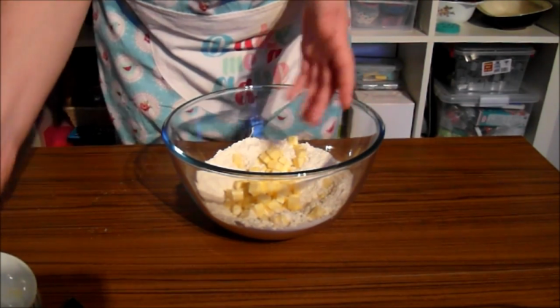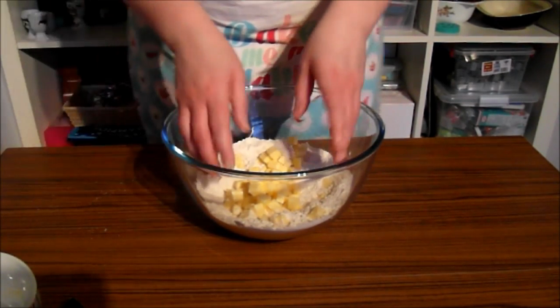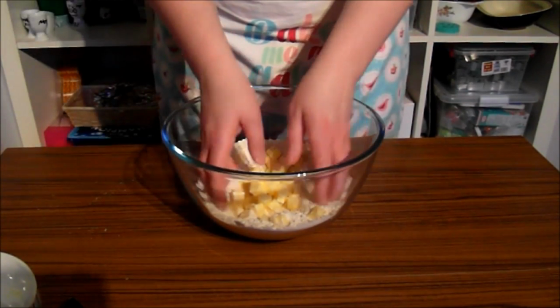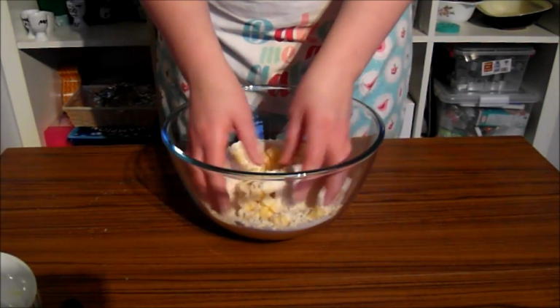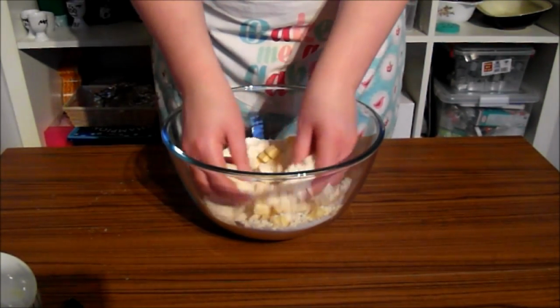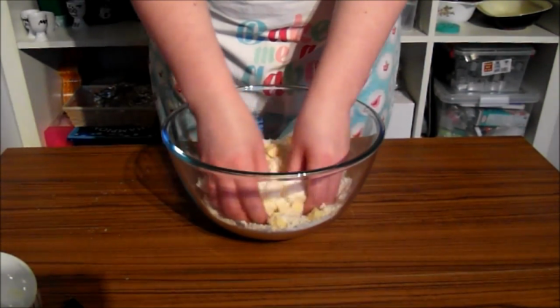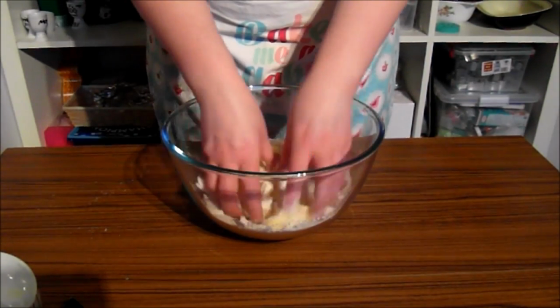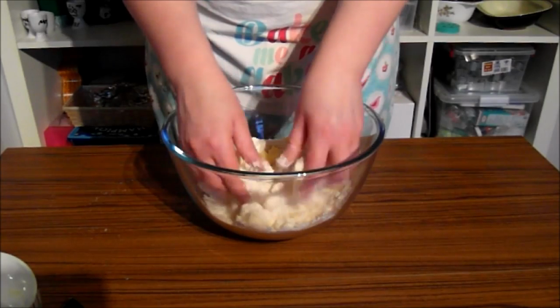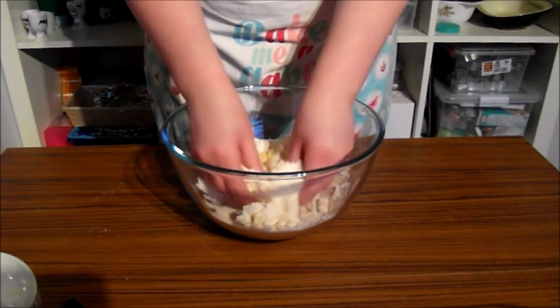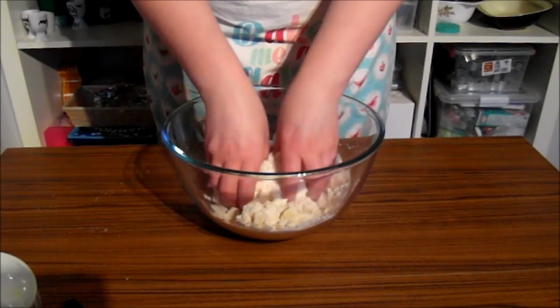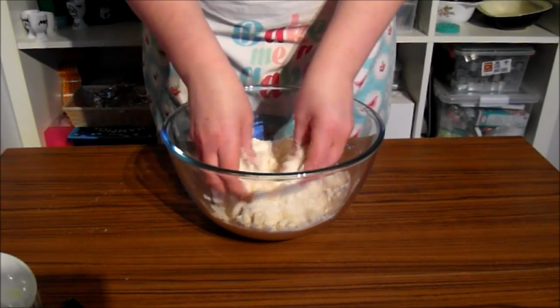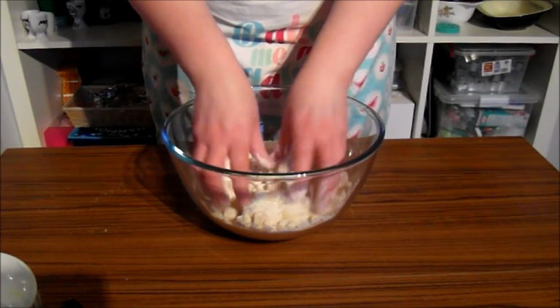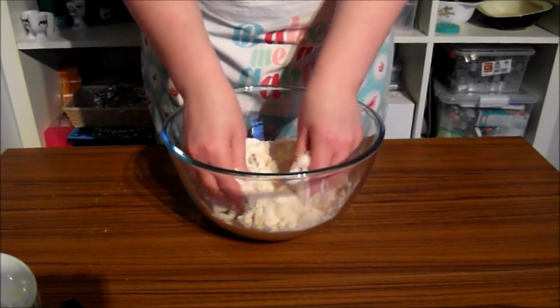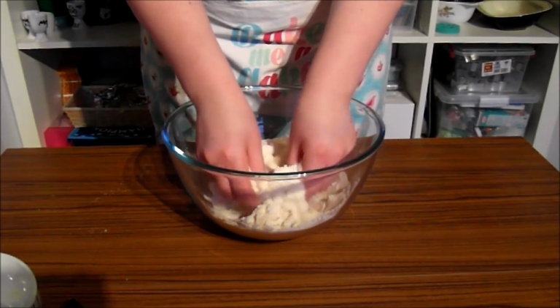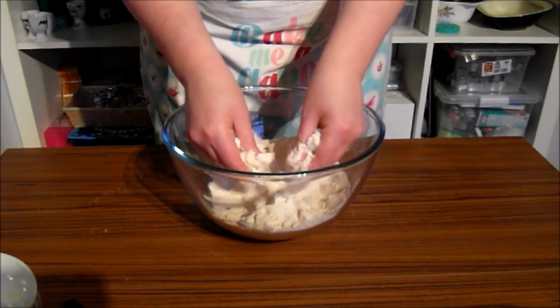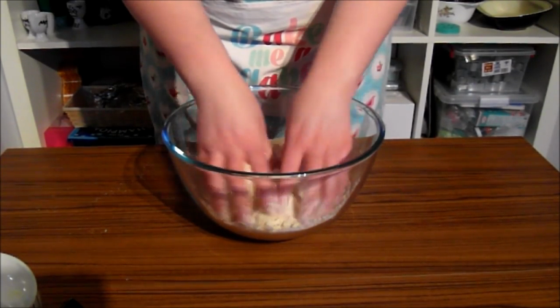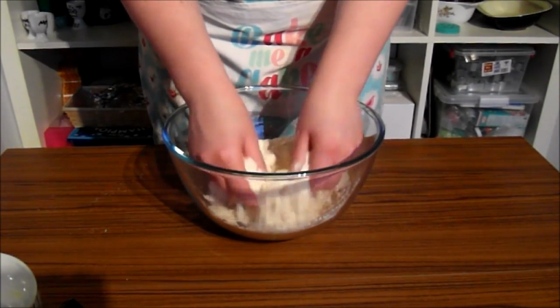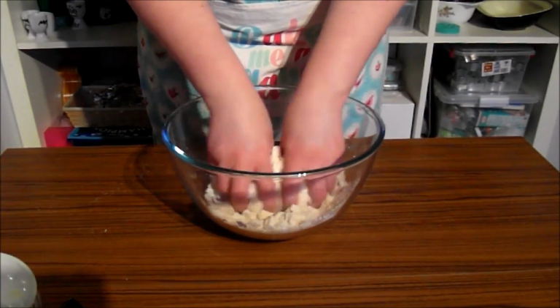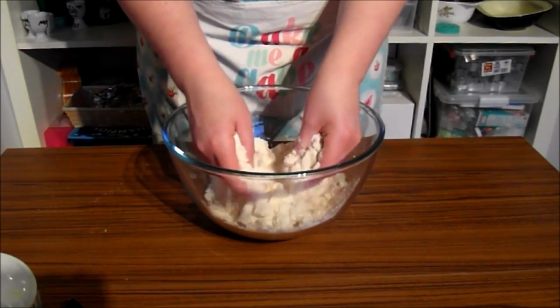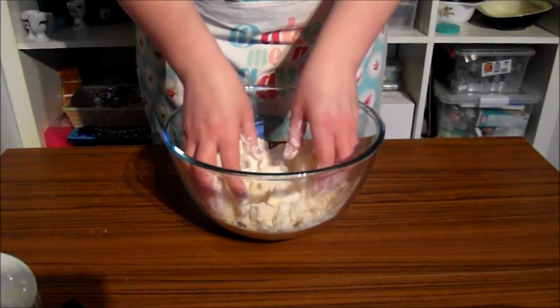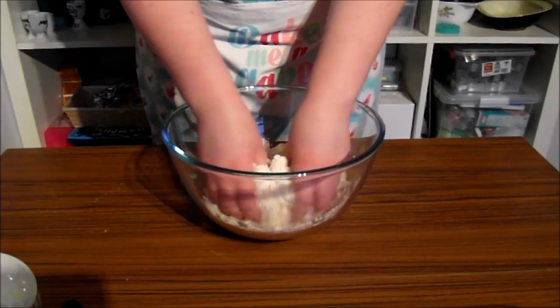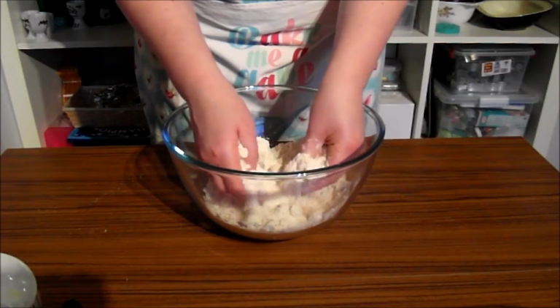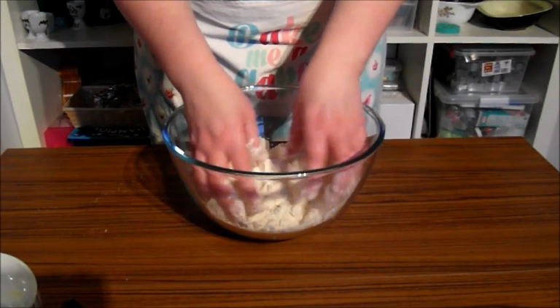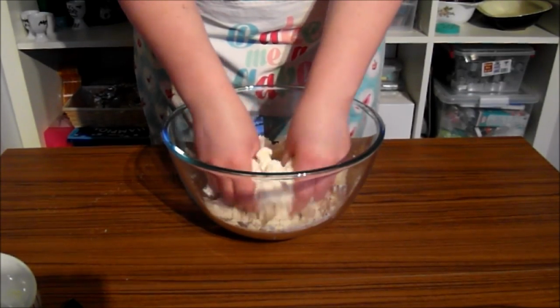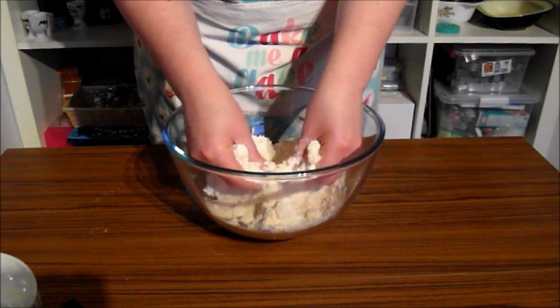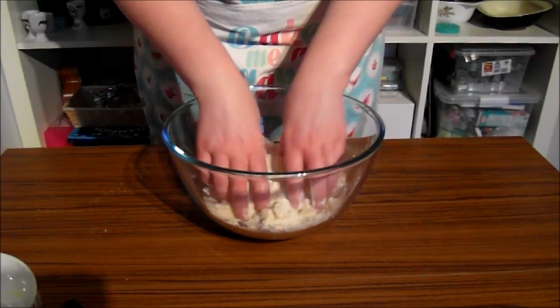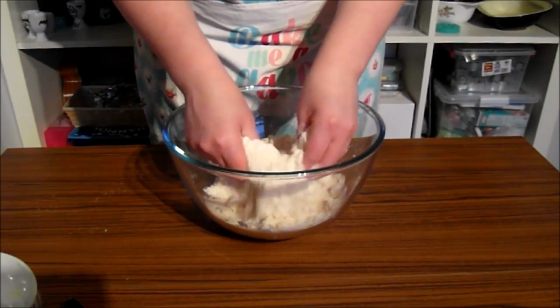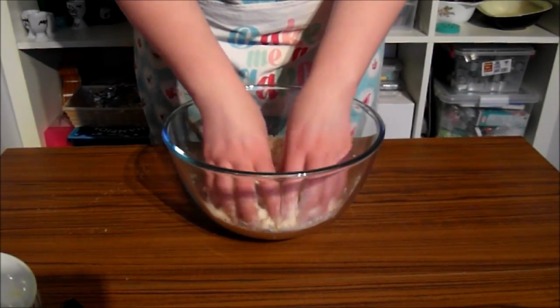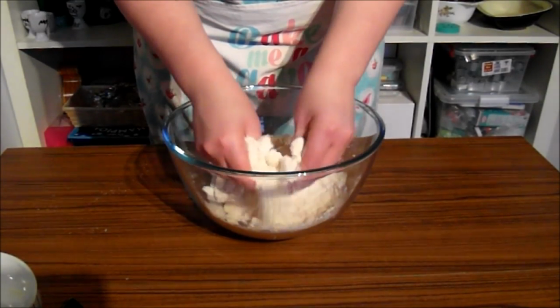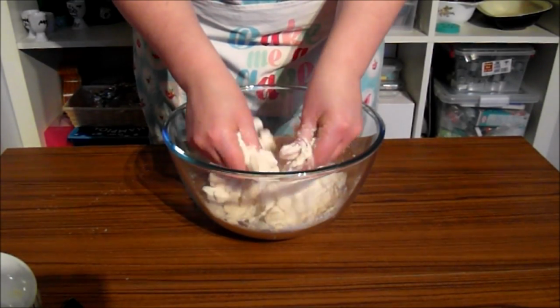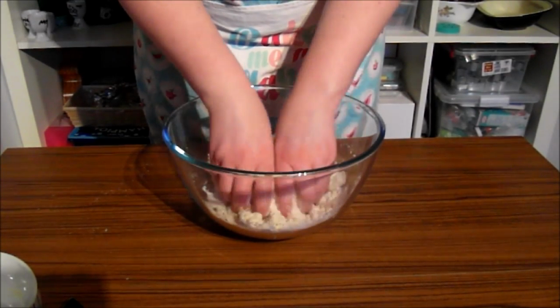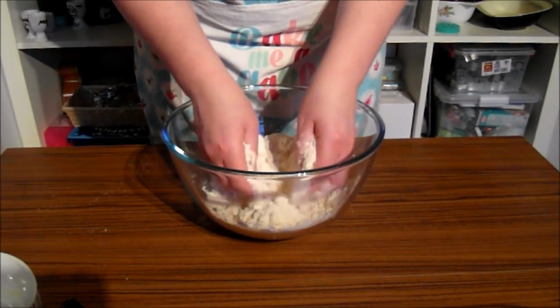So with the fingers we're just going to rub the flour and the sugar into the butter and make some little breadcrumb-like bits. It may take a little while to do this.